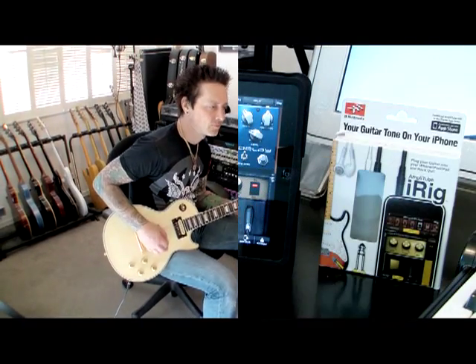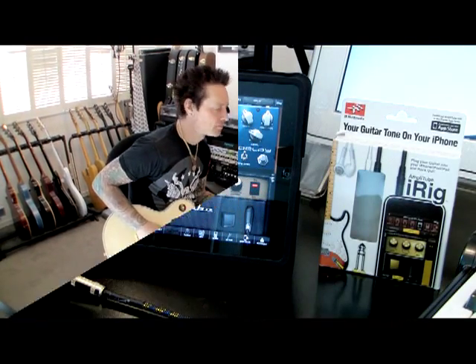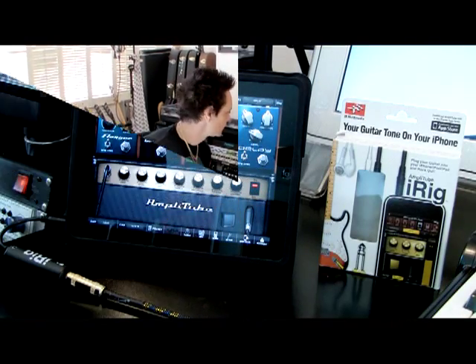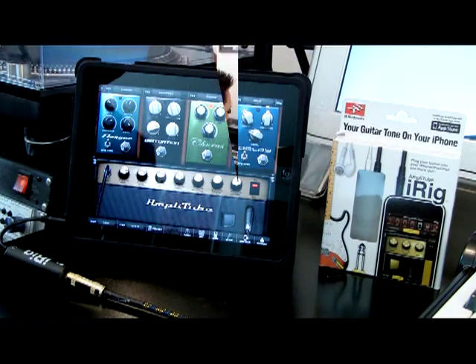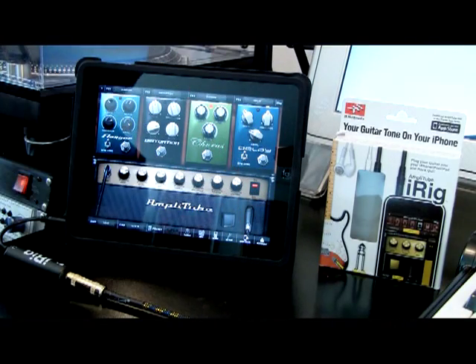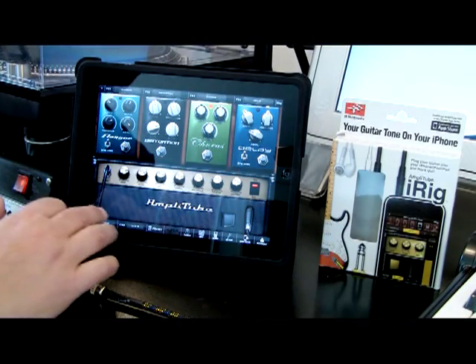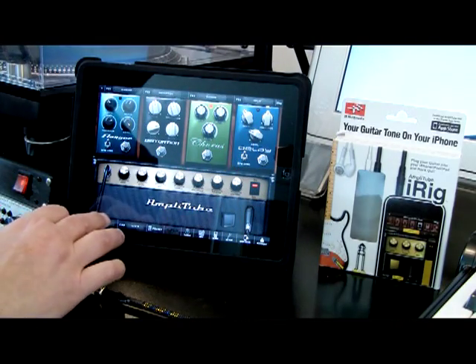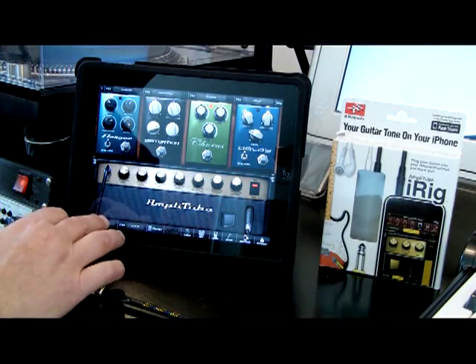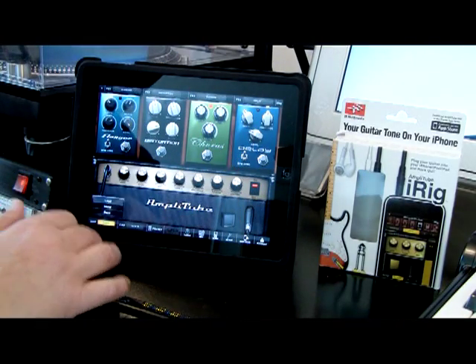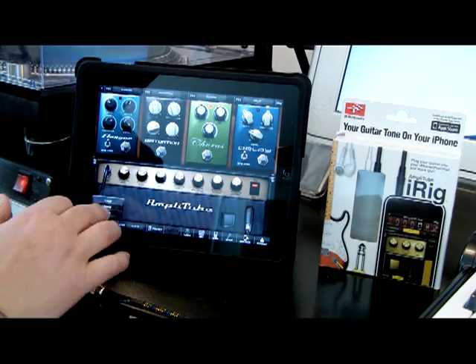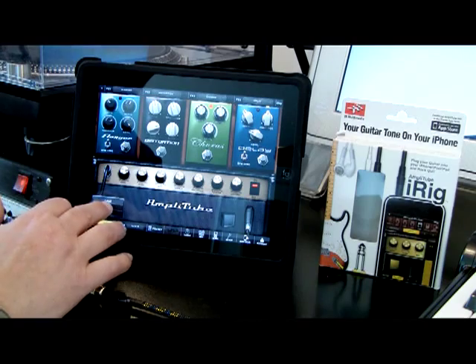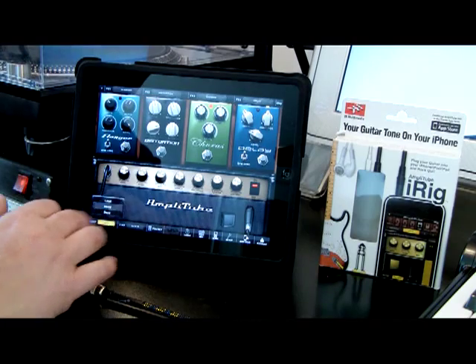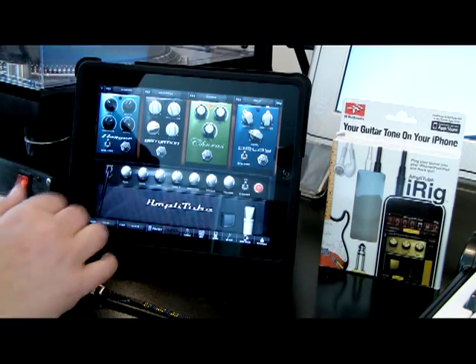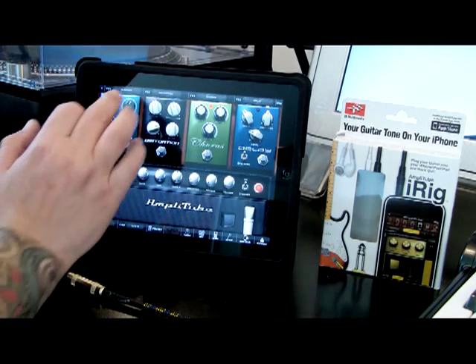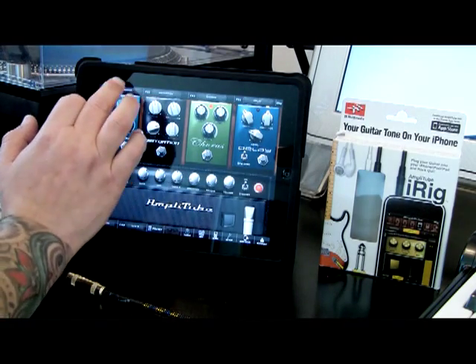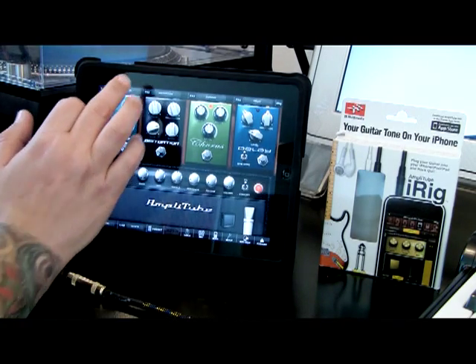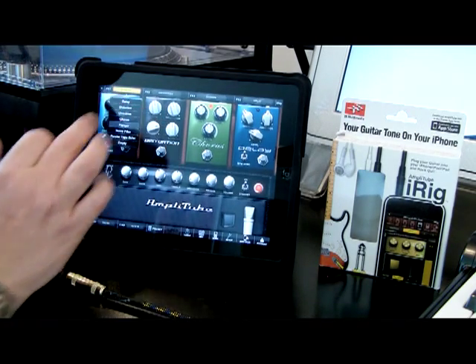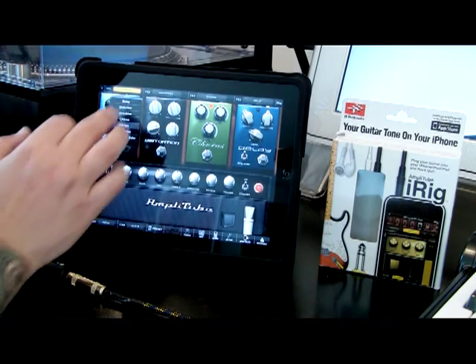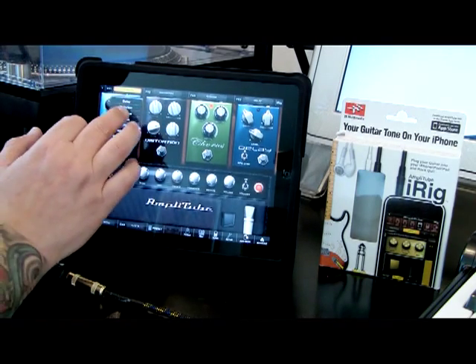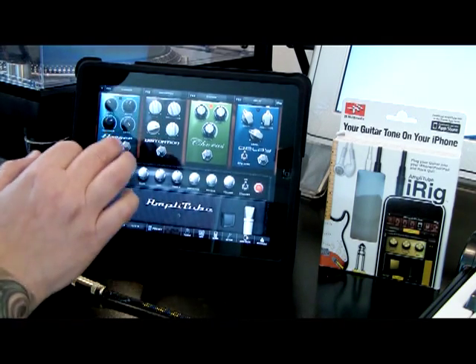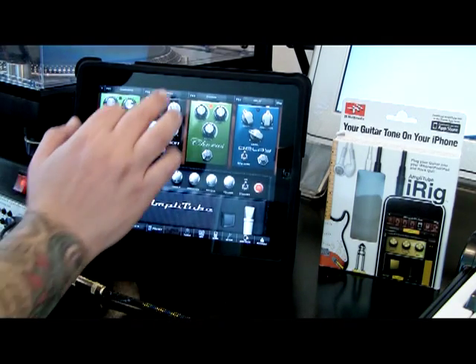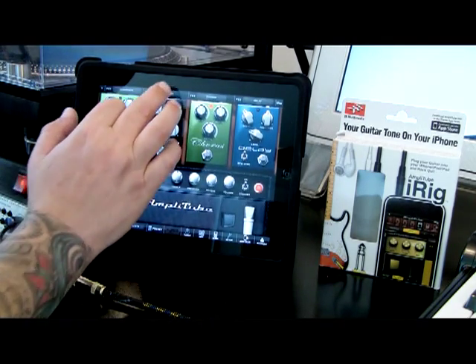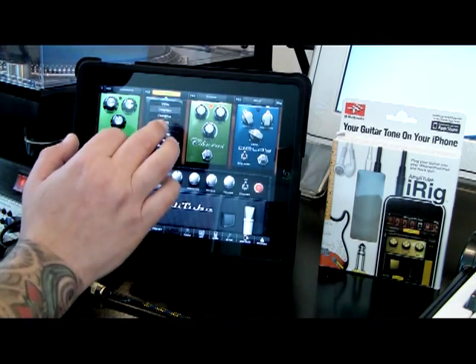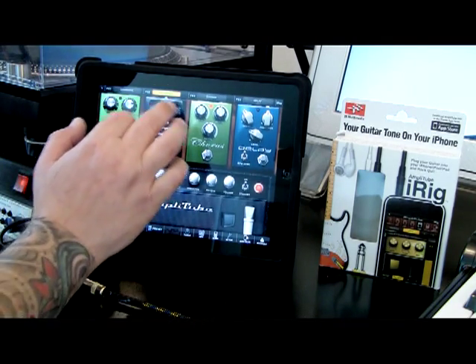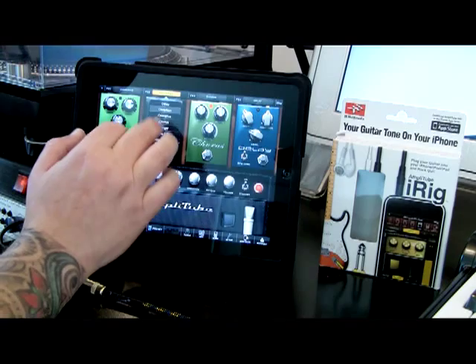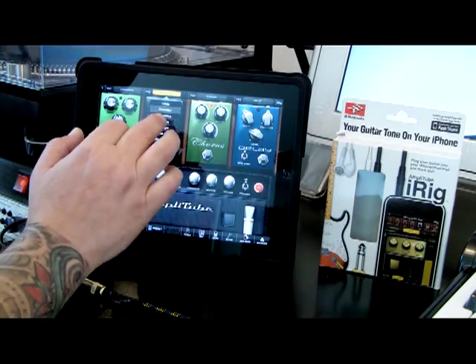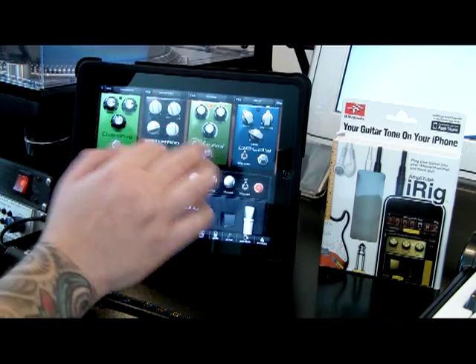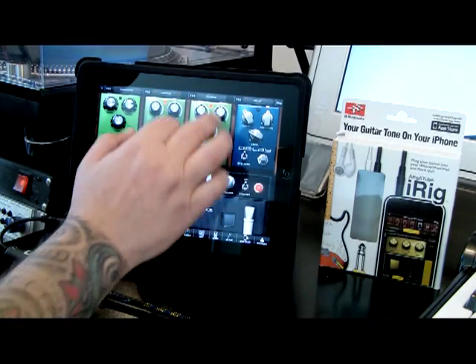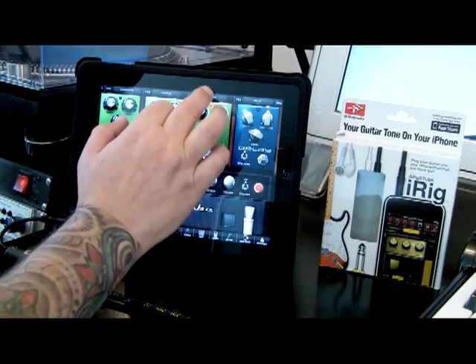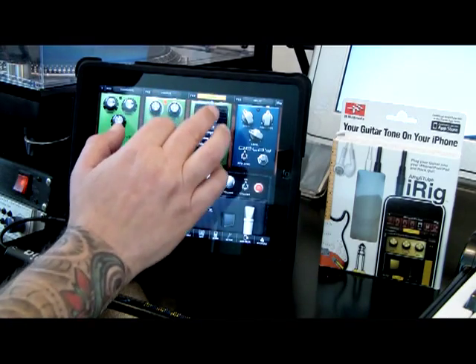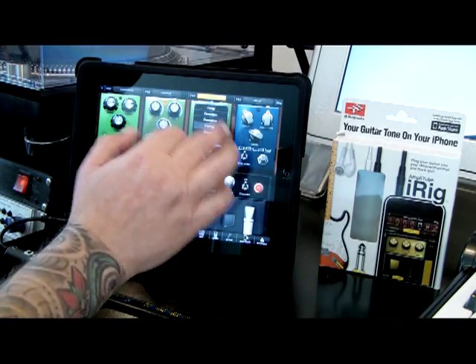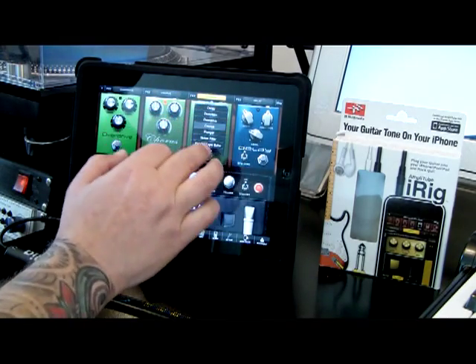Now we can set up a different sound in AmpliTube using a different head. We can throw in a few different pedals here. Let's put a bit of chorus in there. We'll get rid of that.